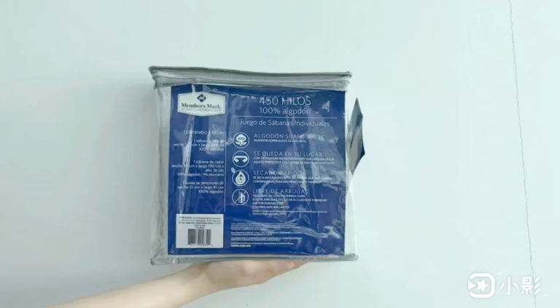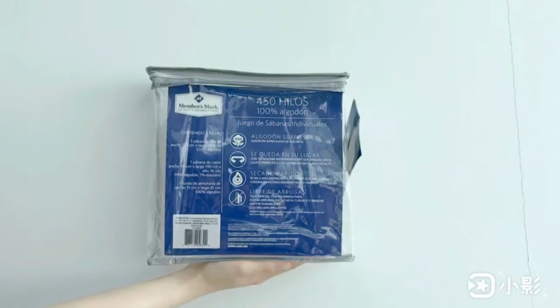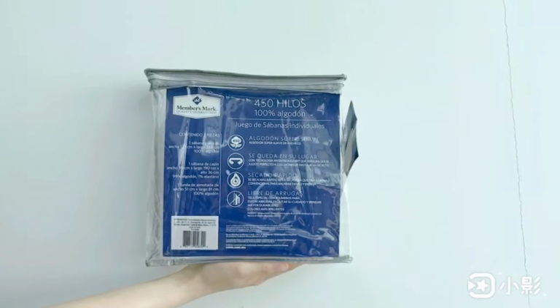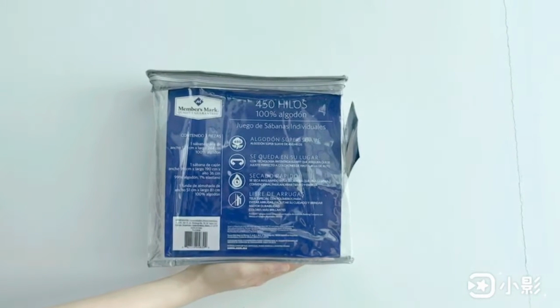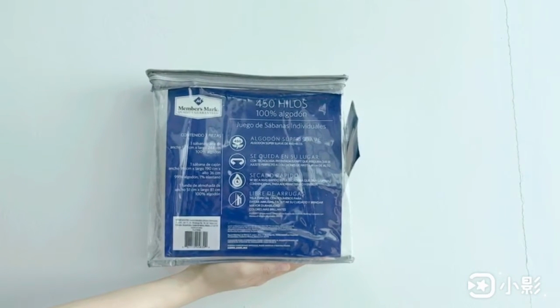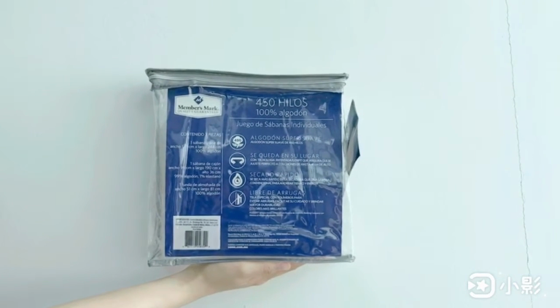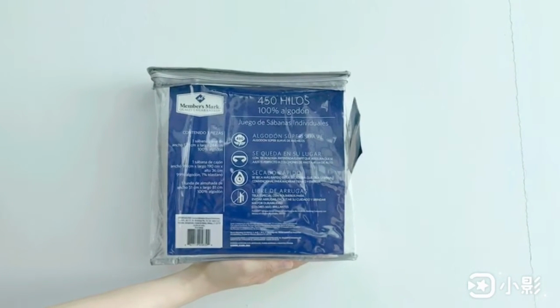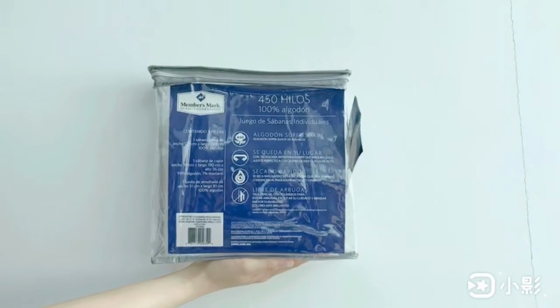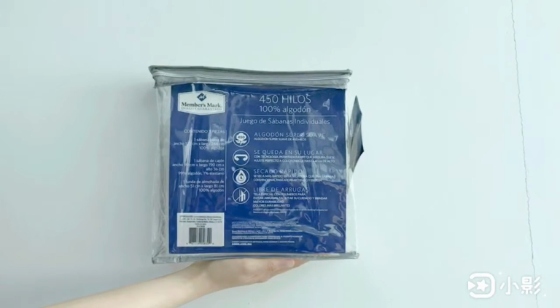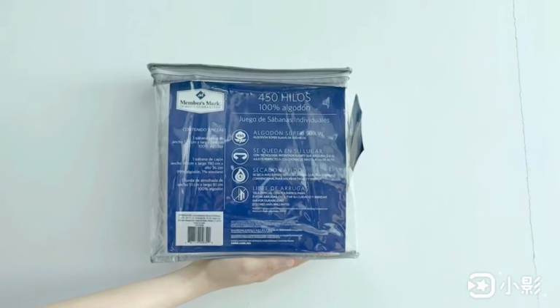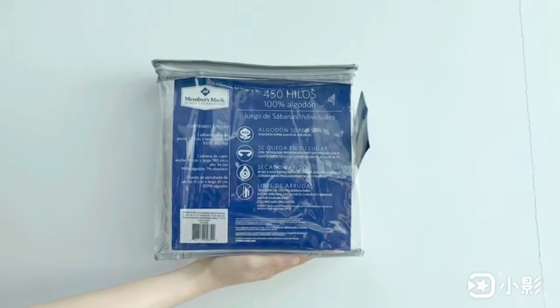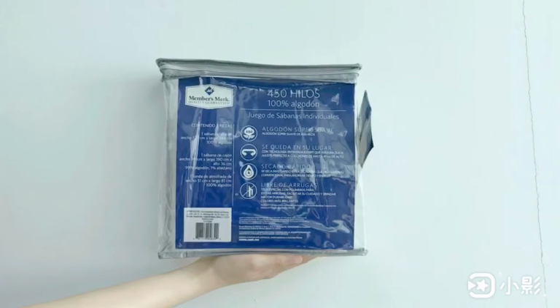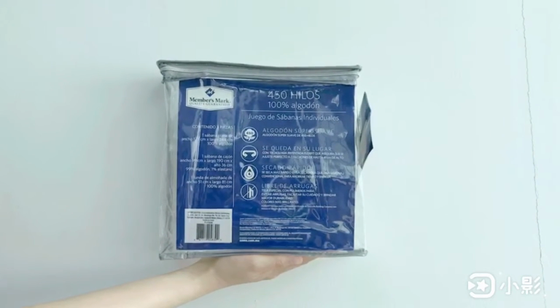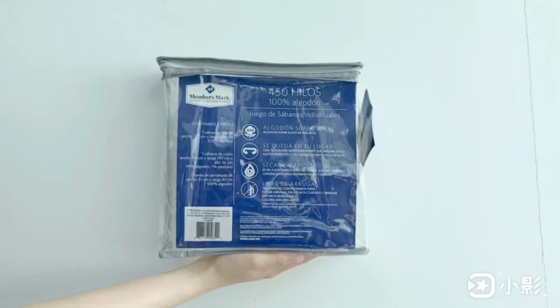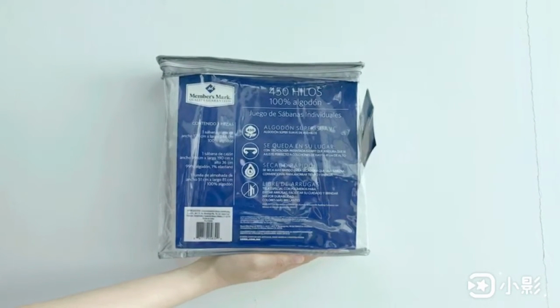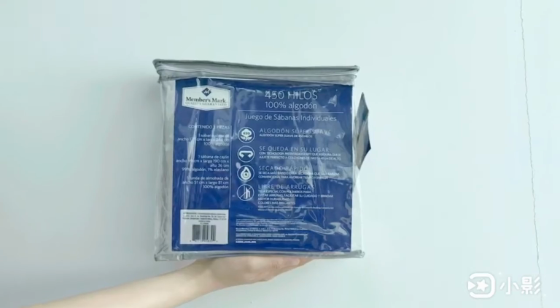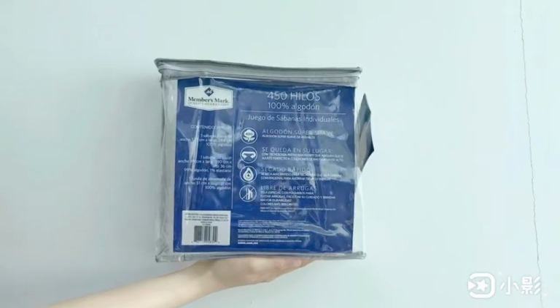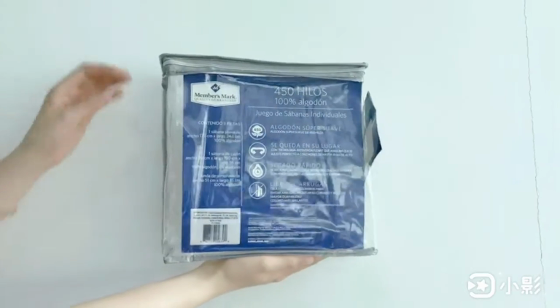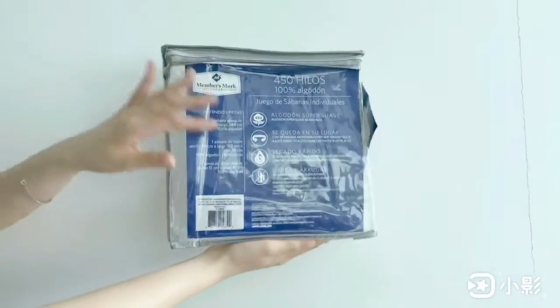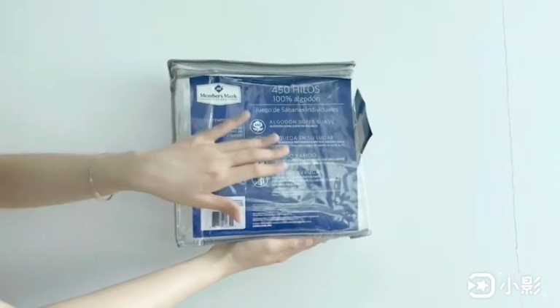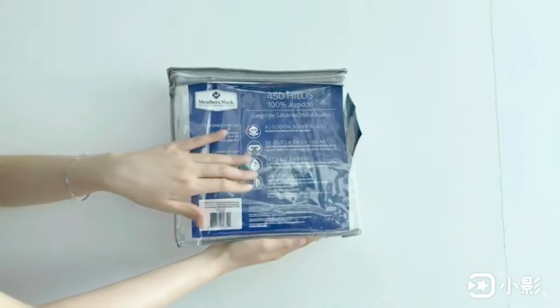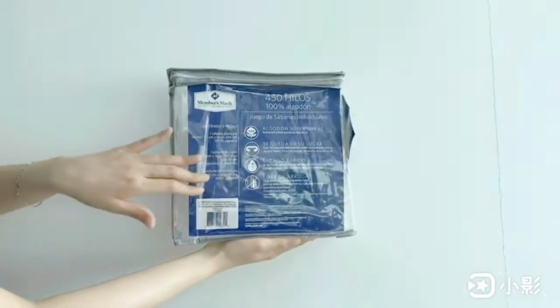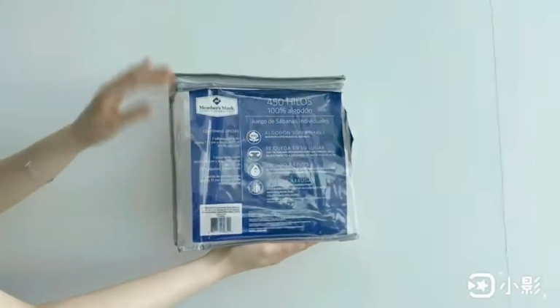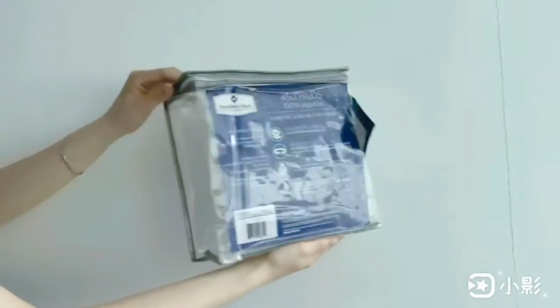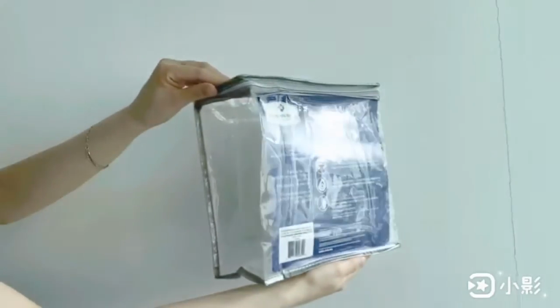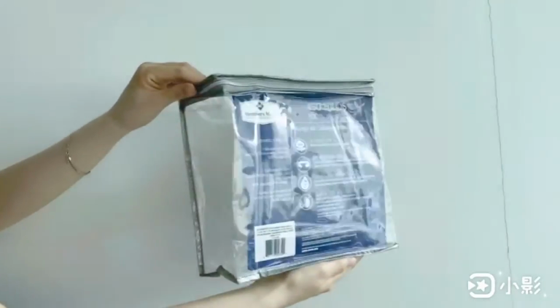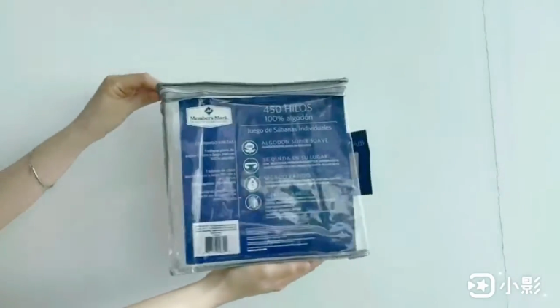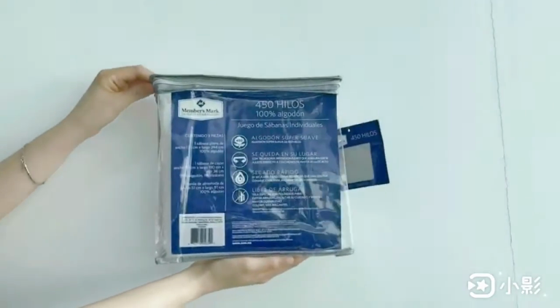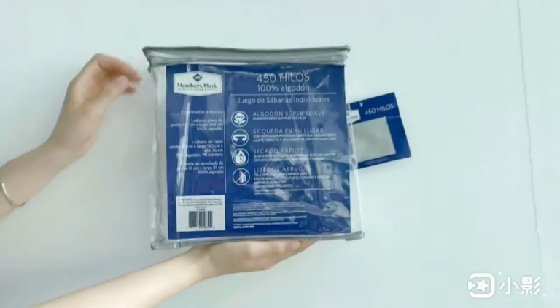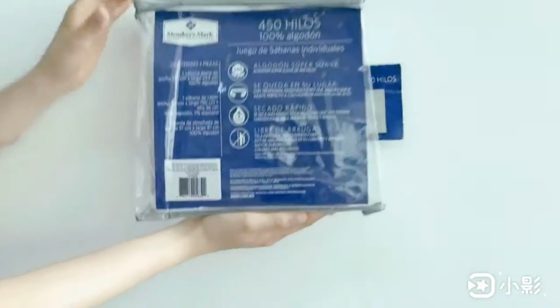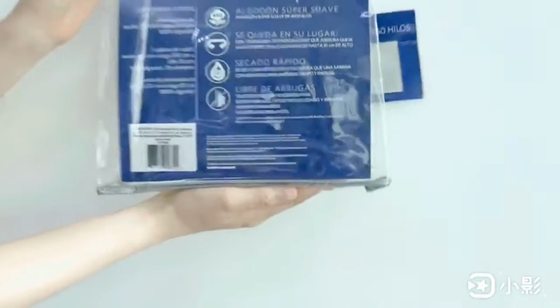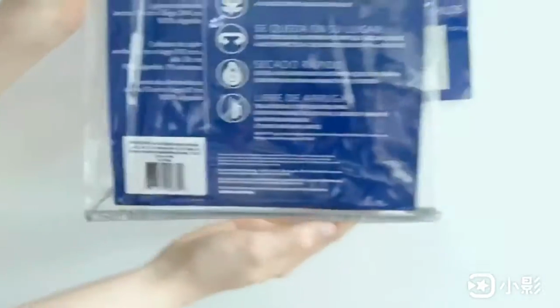This is a bed sheet and towel bag. It is in clear PVC material. The banding material is in grey PVC.